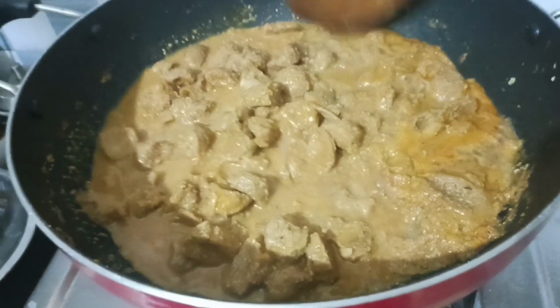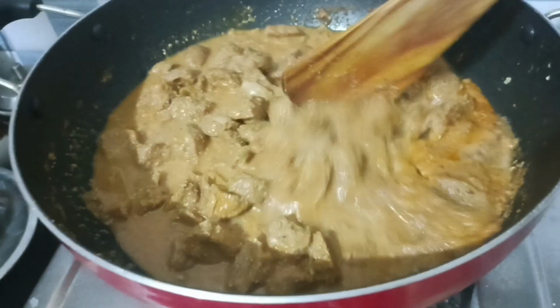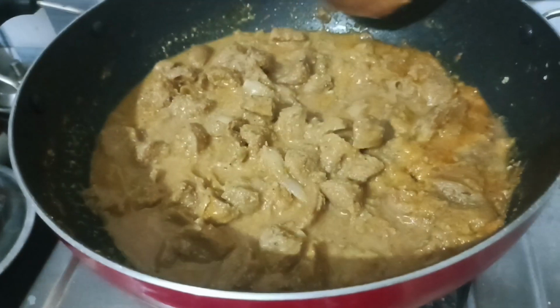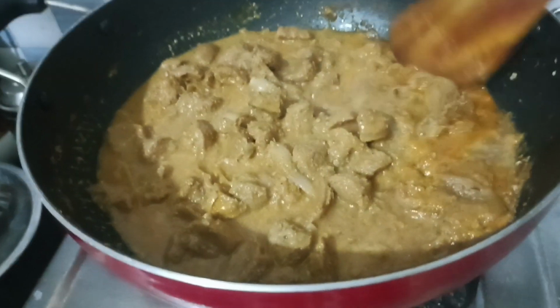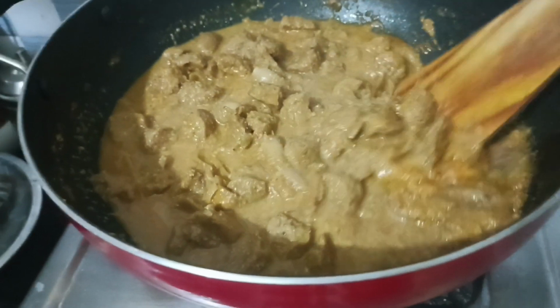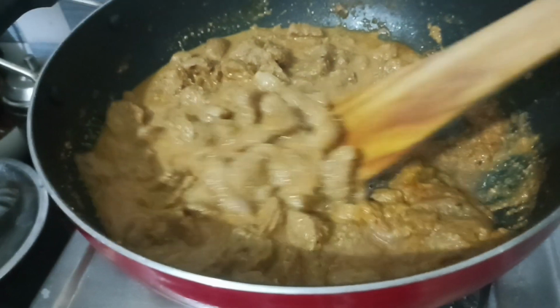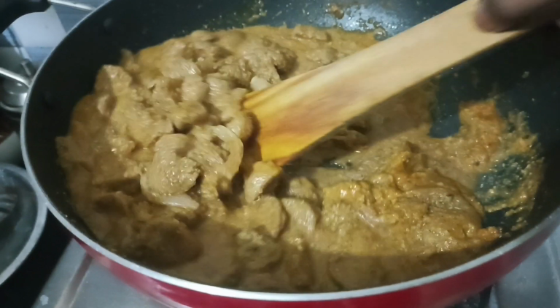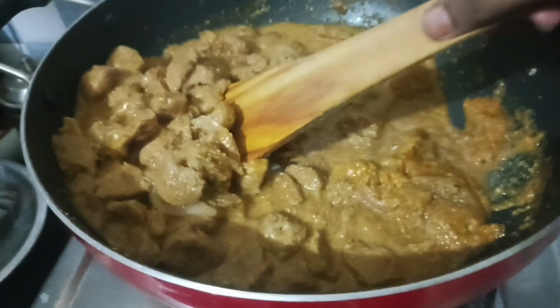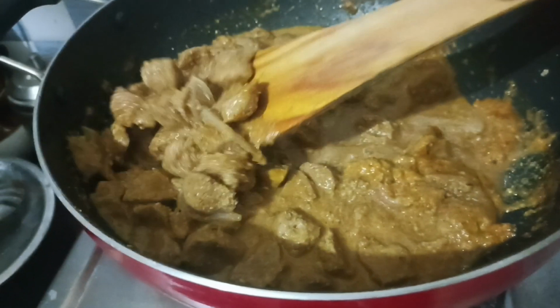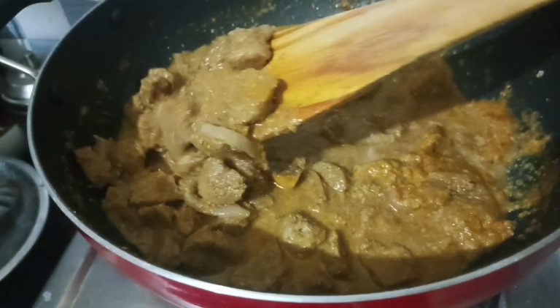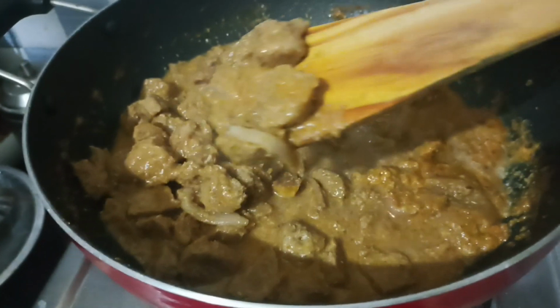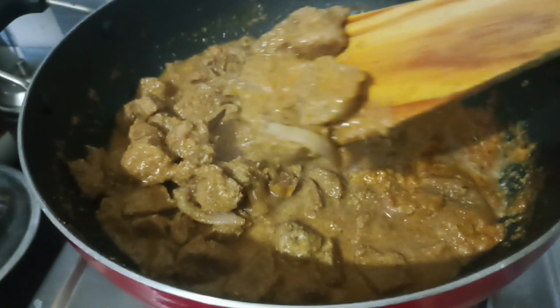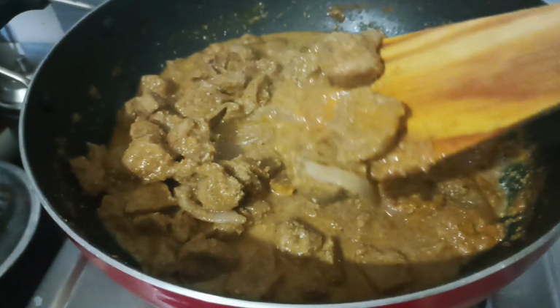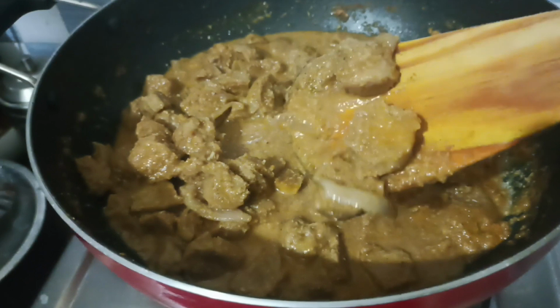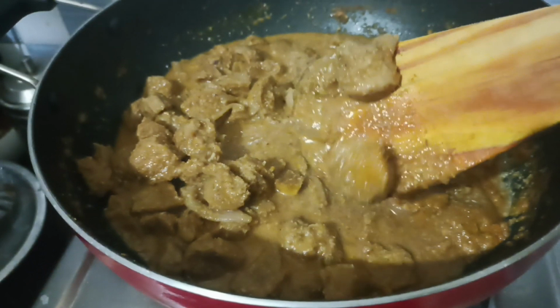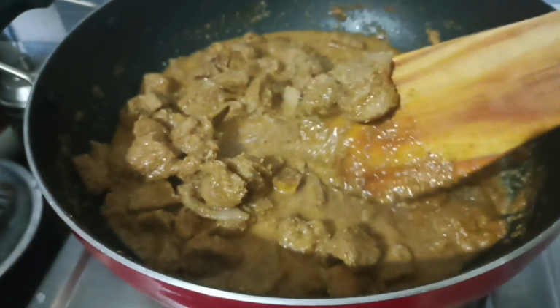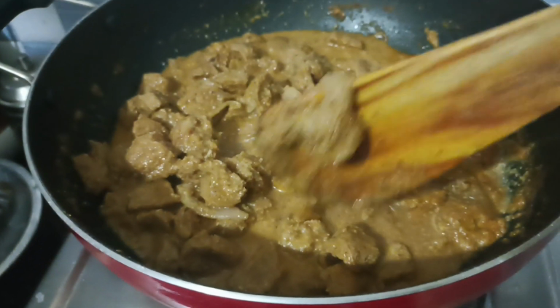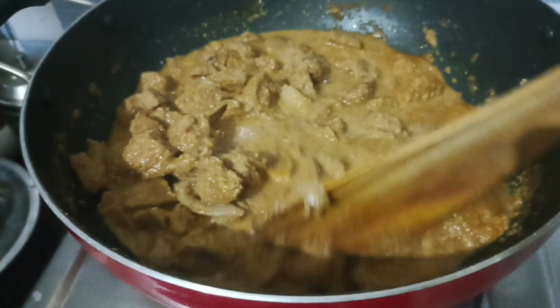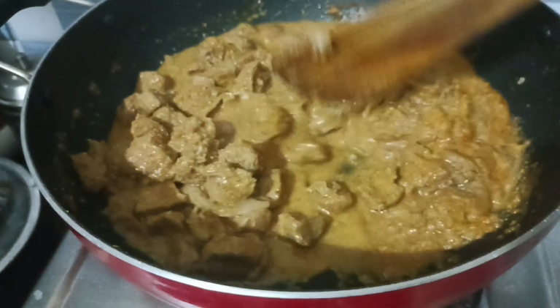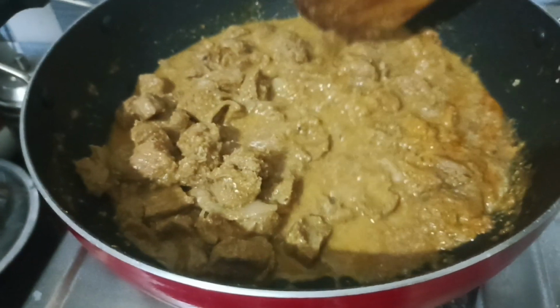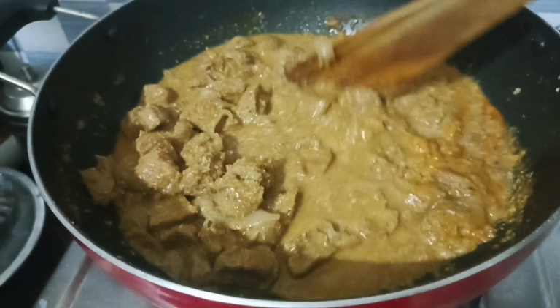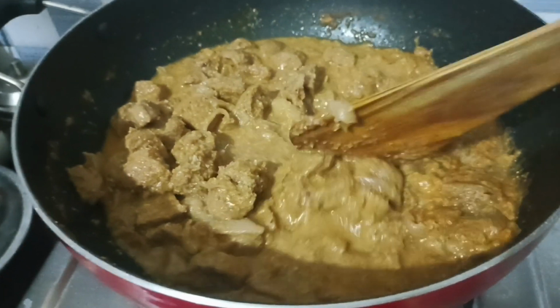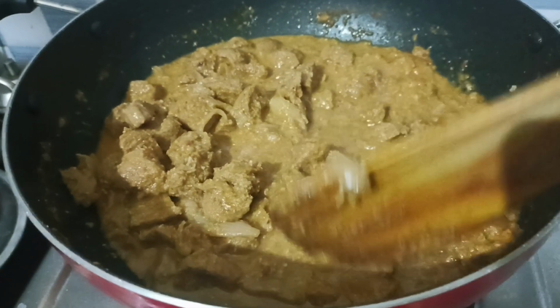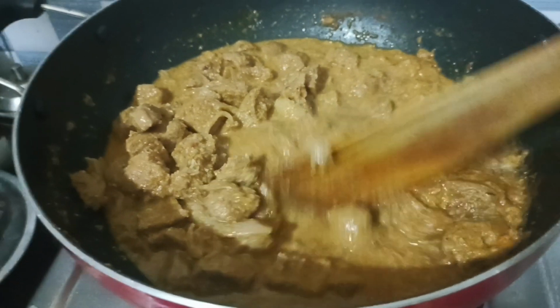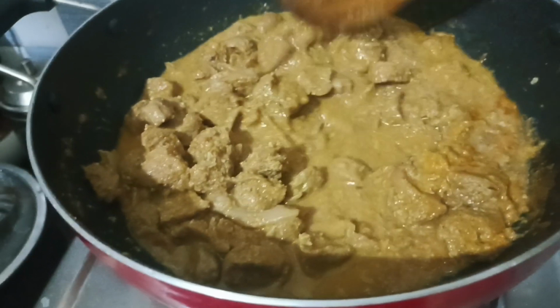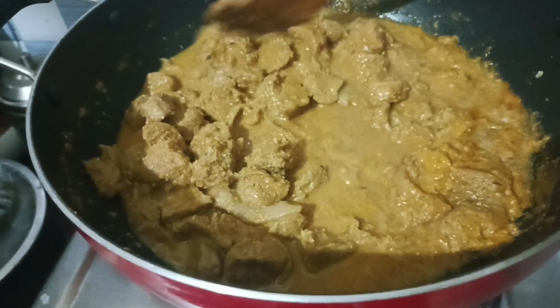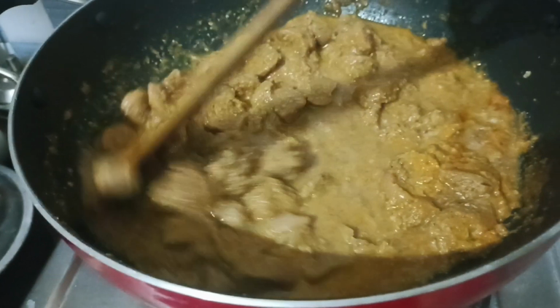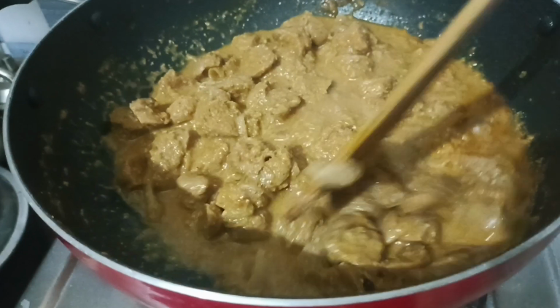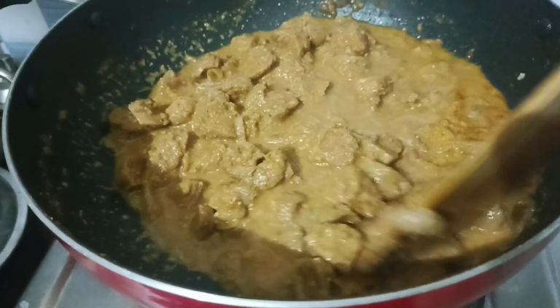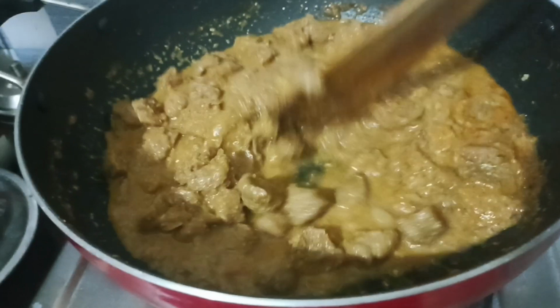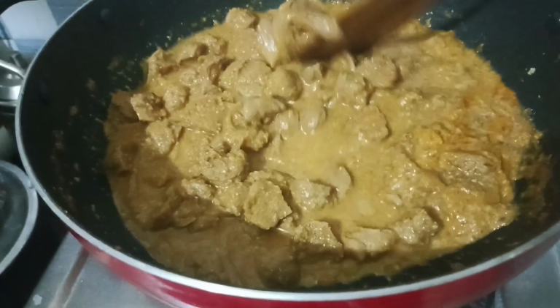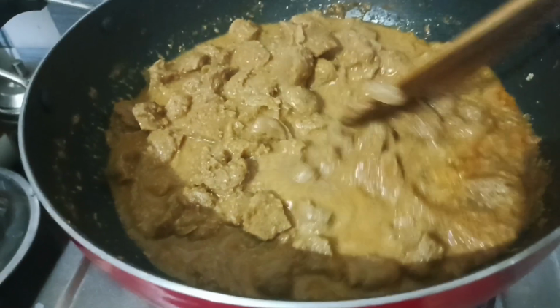This is a good combination with dough, chapati, puri, and rice. If you want to try this, please comment on this video. Please like, share, and subscribe.